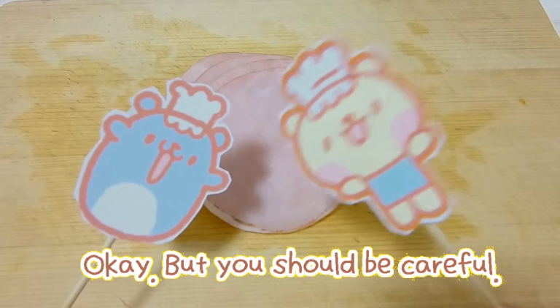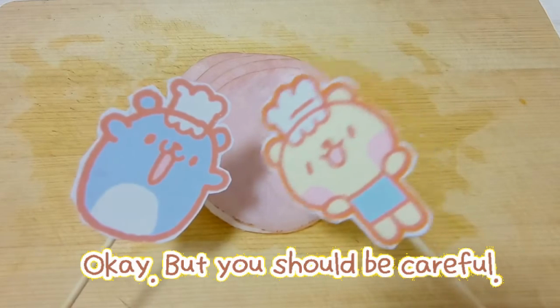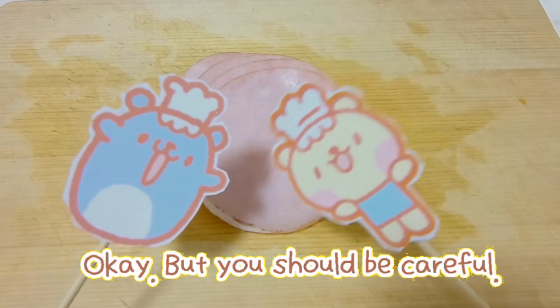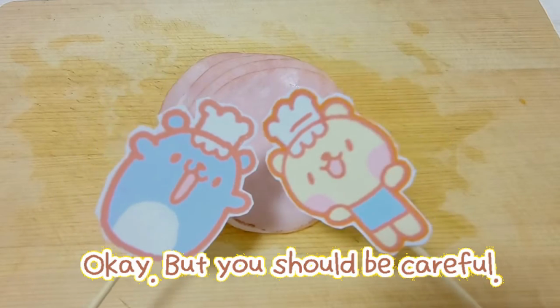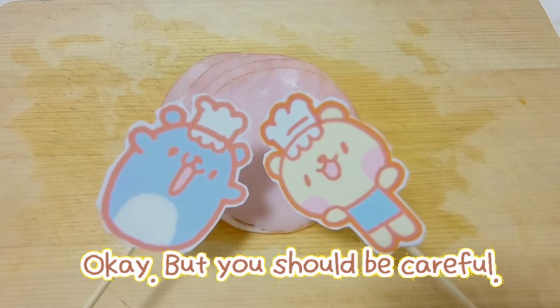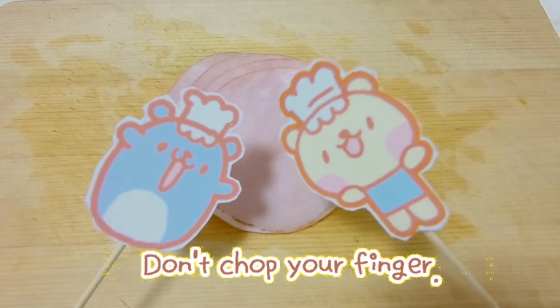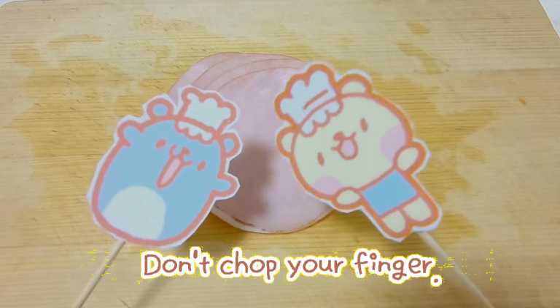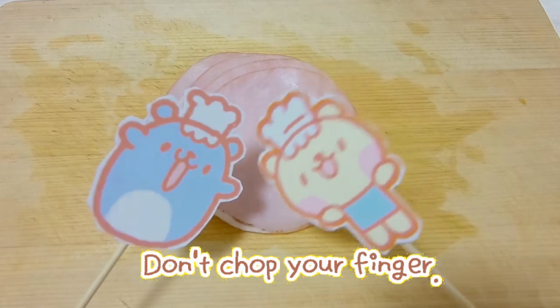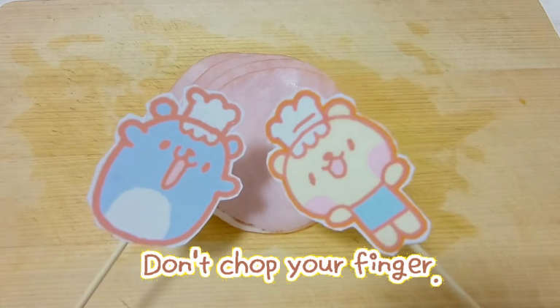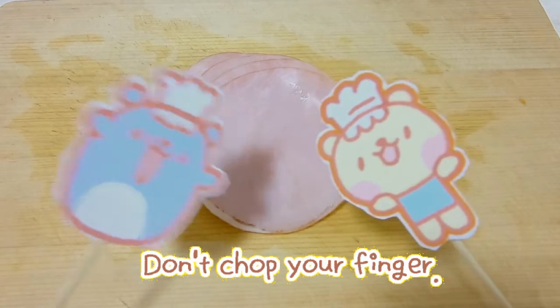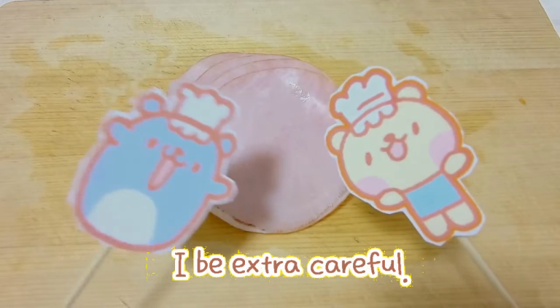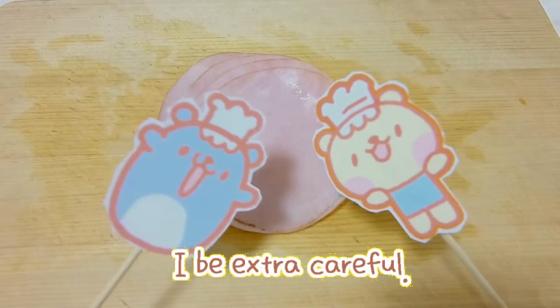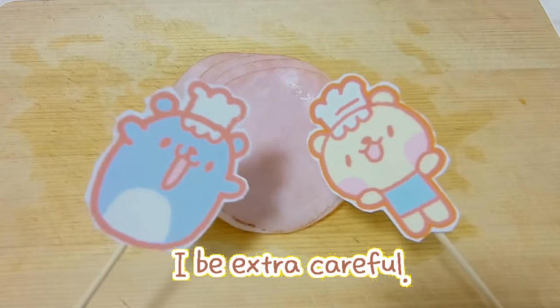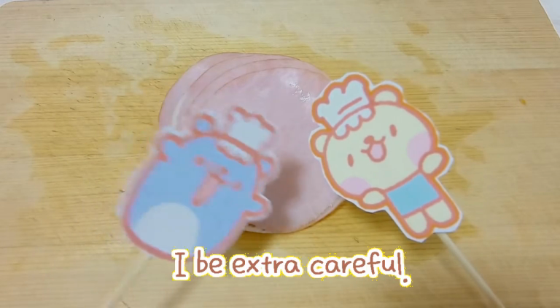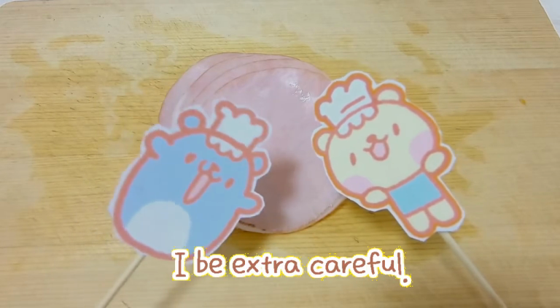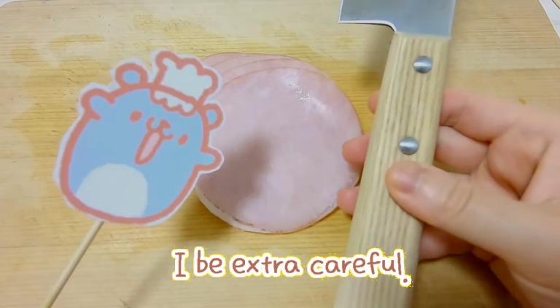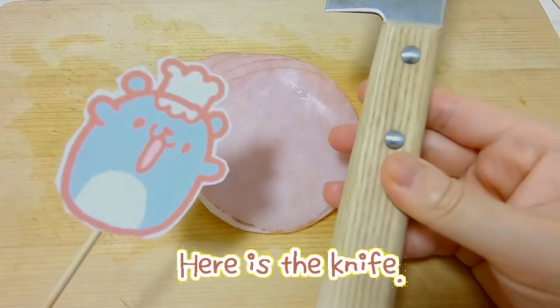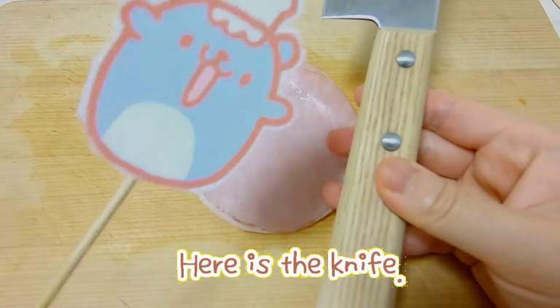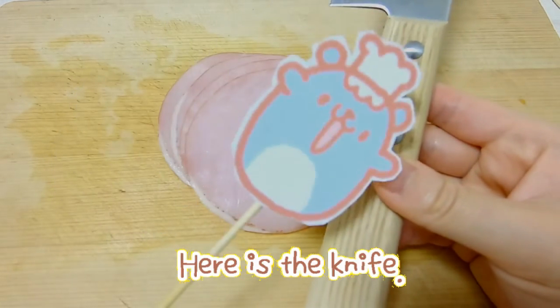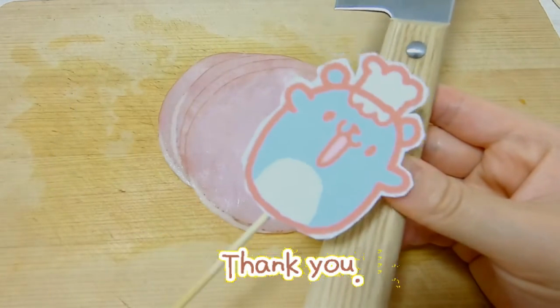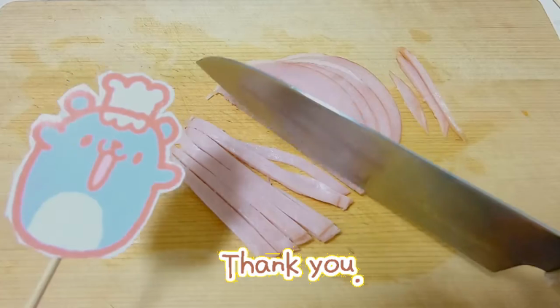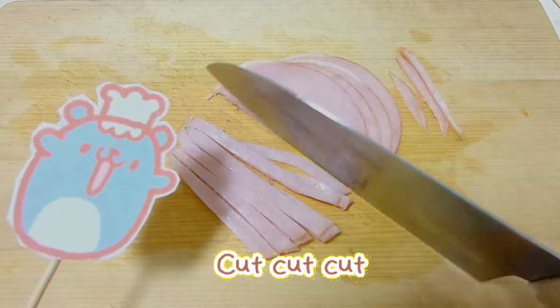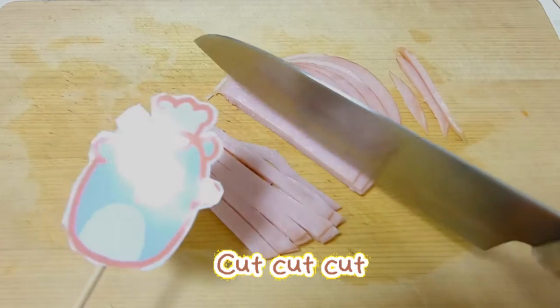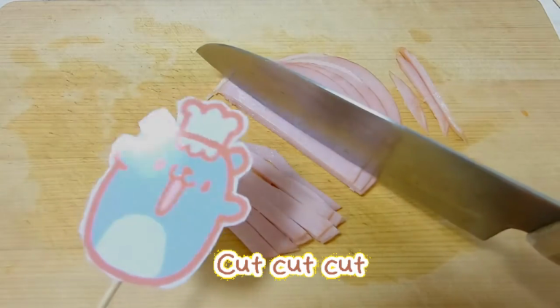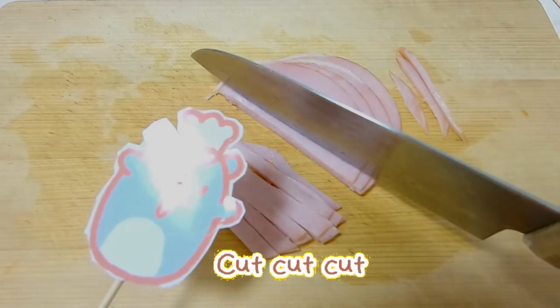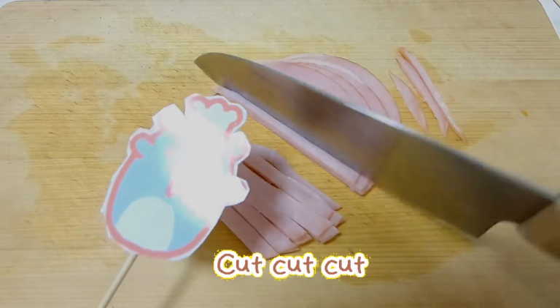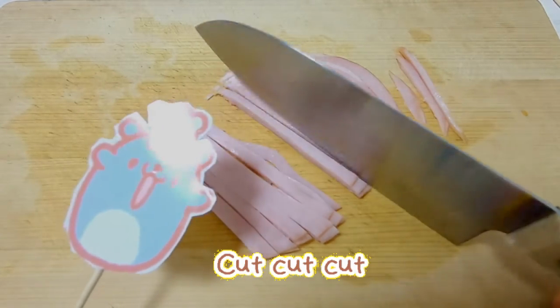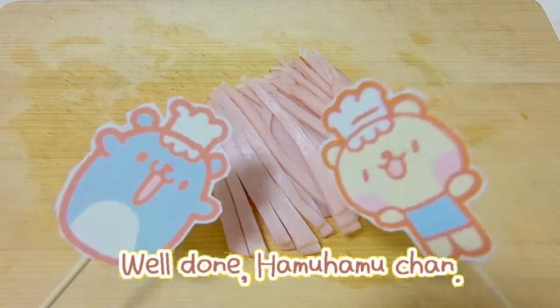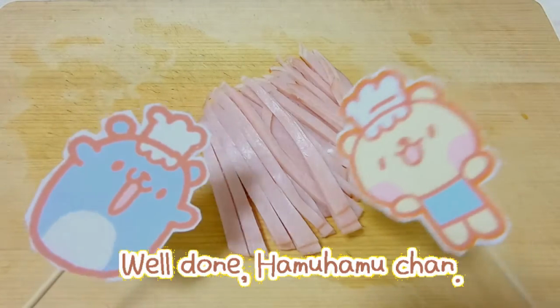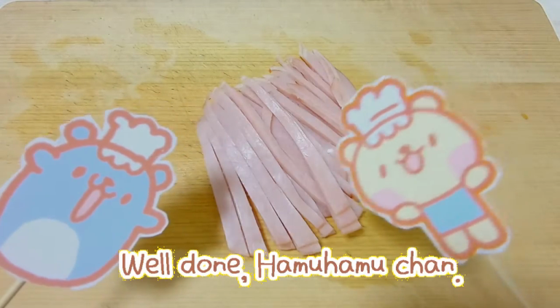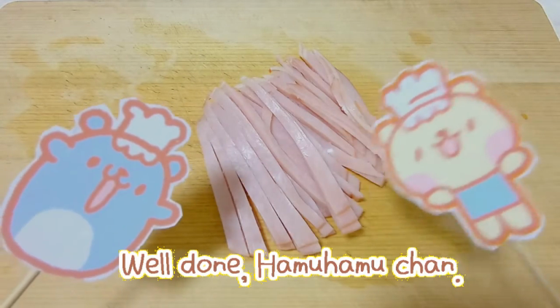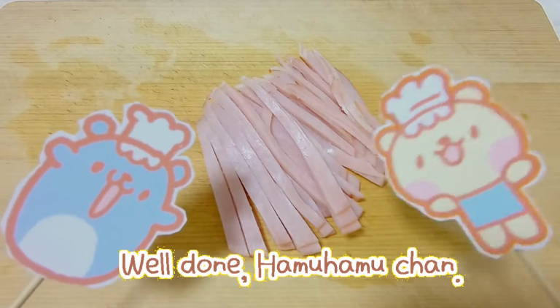Just be careful, okay? Don't chop your finger. I will be extra careful. Here's your knife. Thank you. Cut. Cut. Well done, ham ham chan, well done.